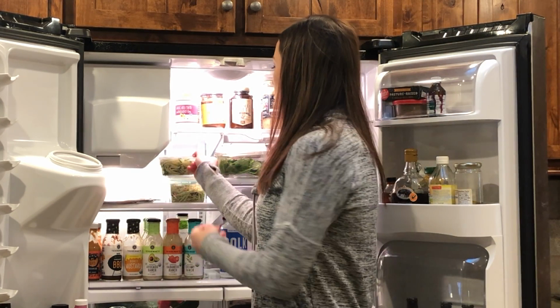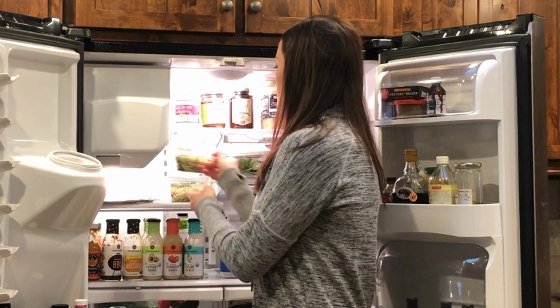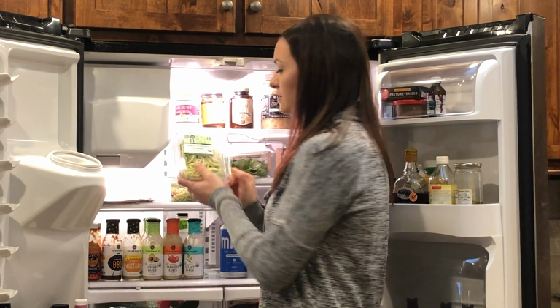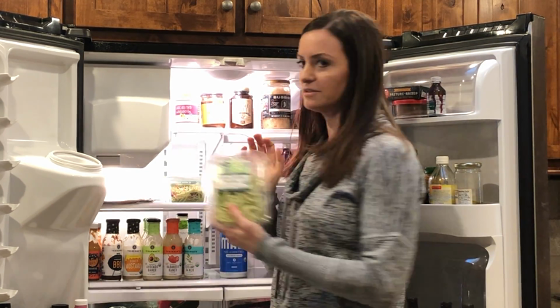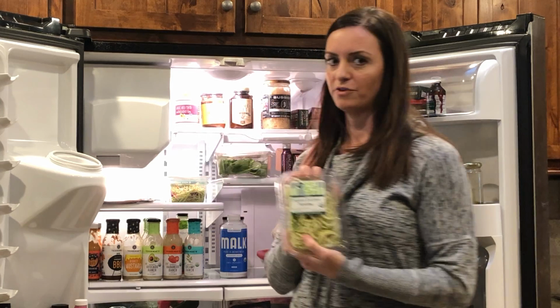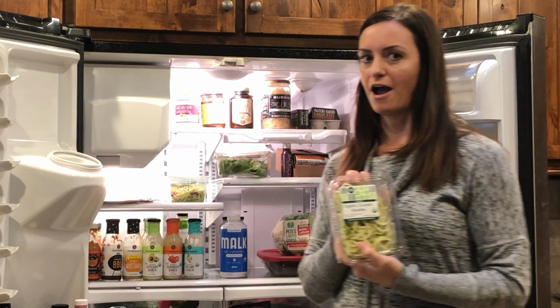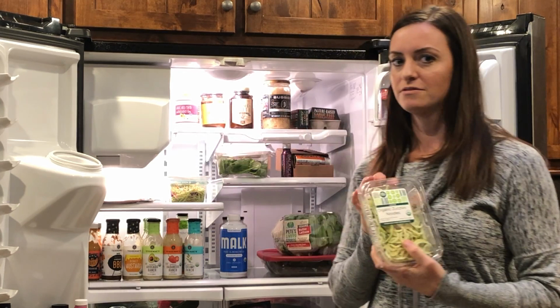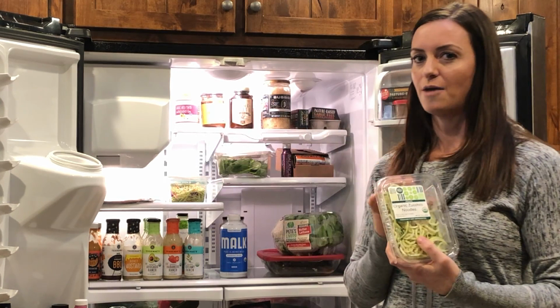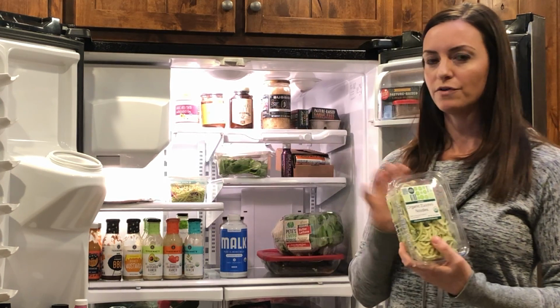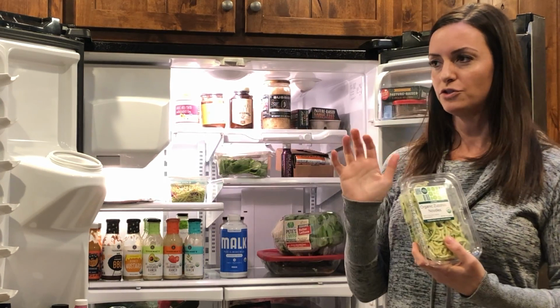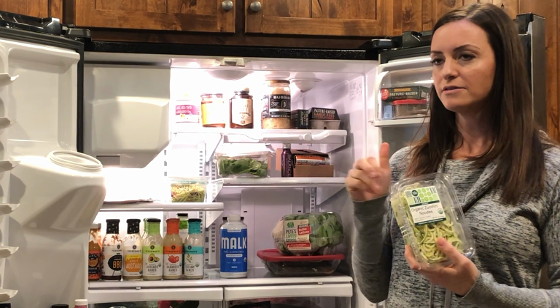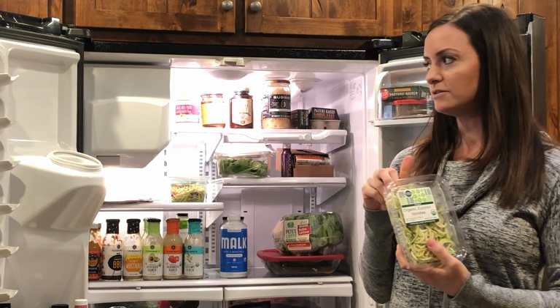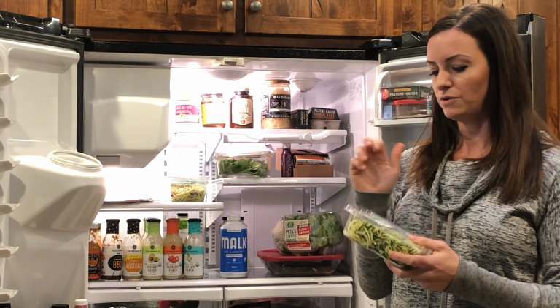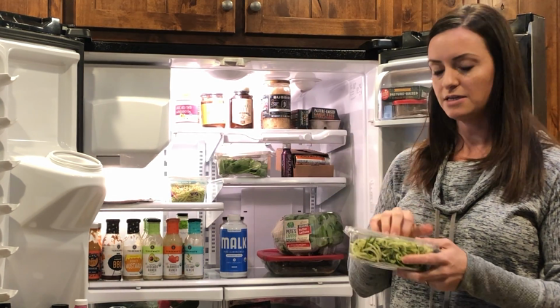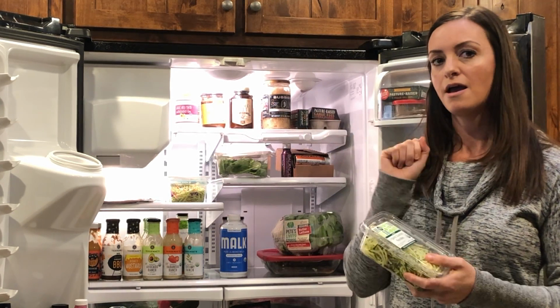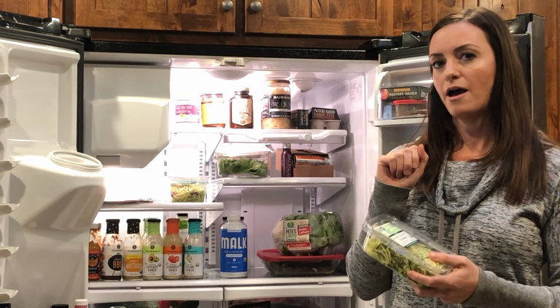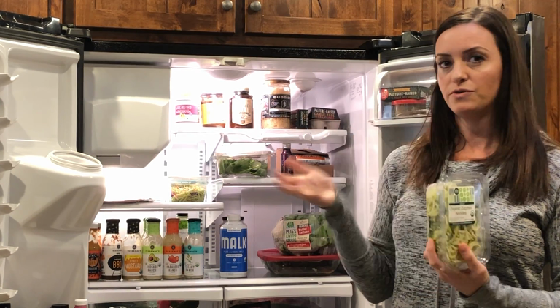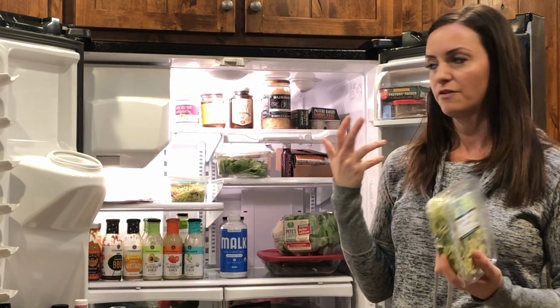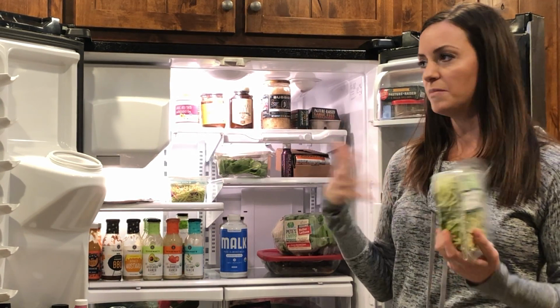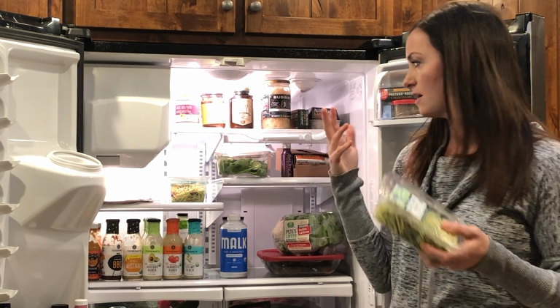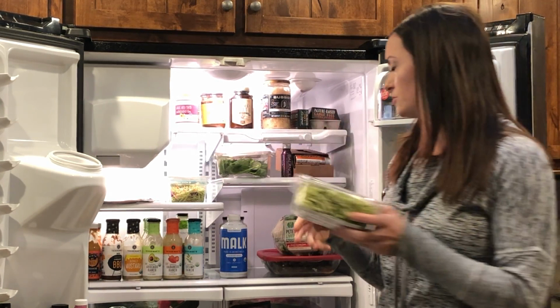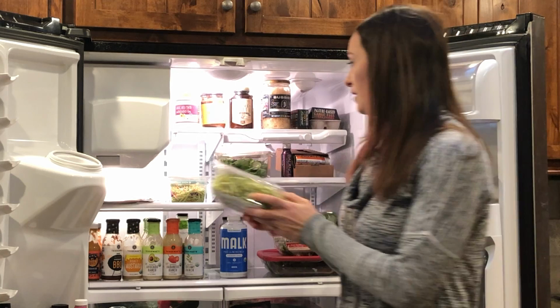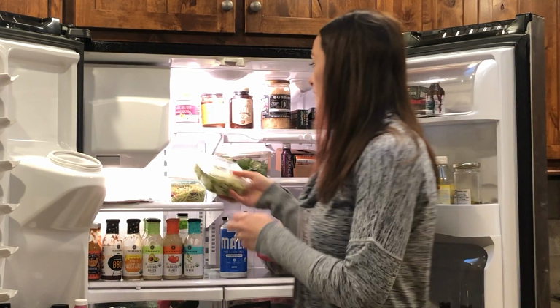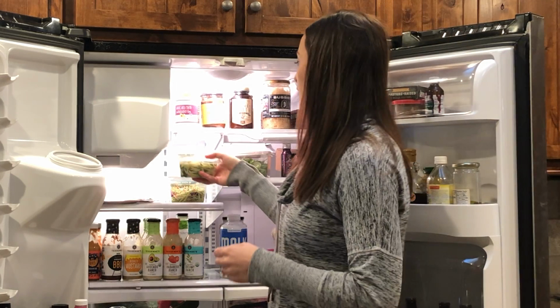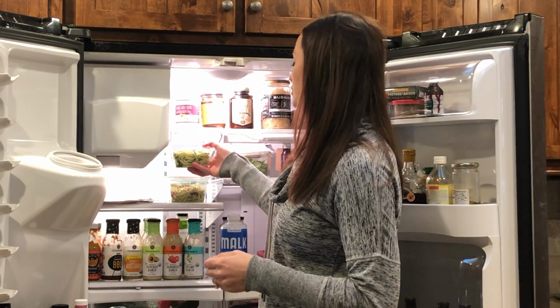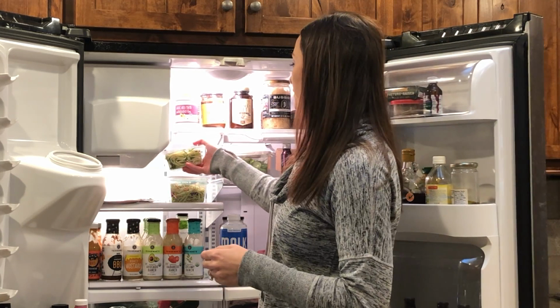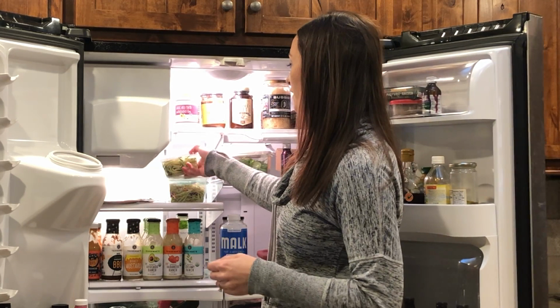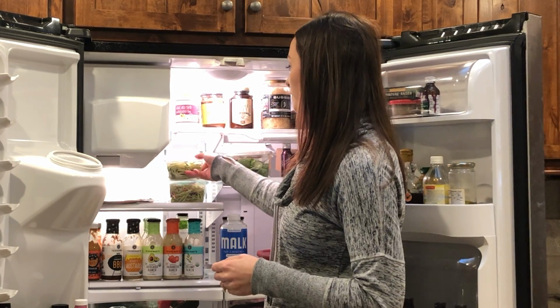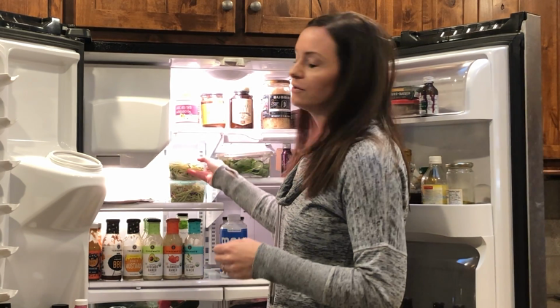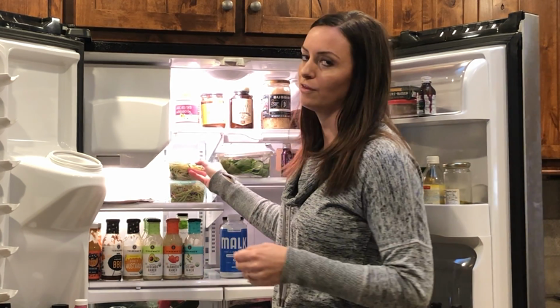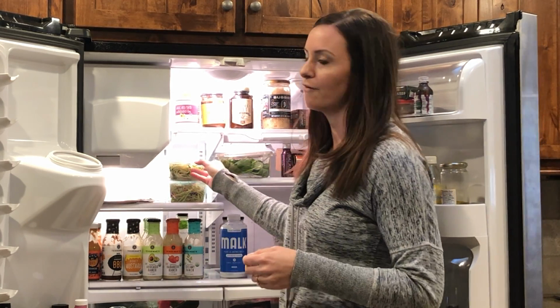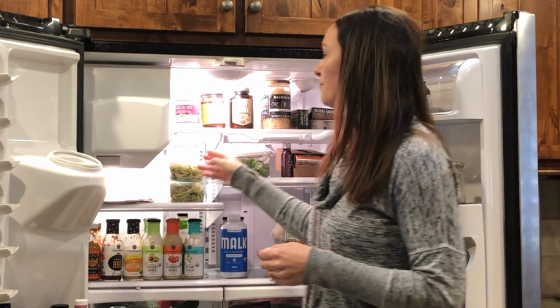Zoodles — these are a staple in our house. We don't really do pasta, so we use these and we do anything from a meat sauce to a buttered garlic shrimp, anything you can really think of with them.